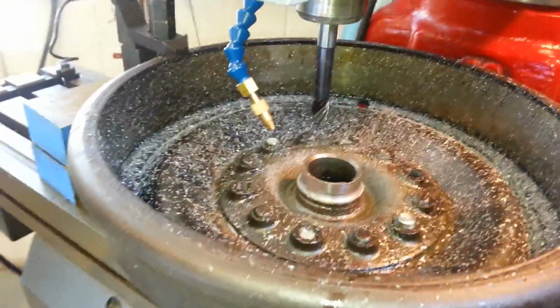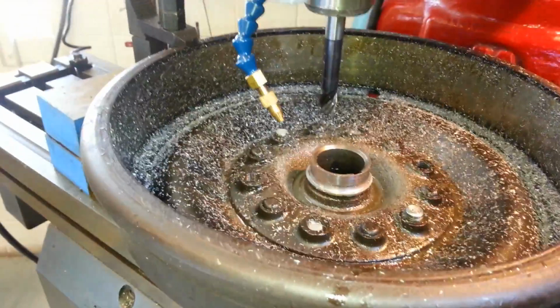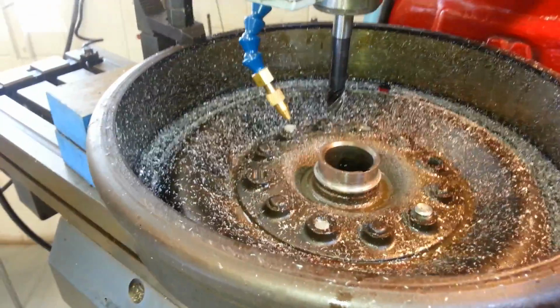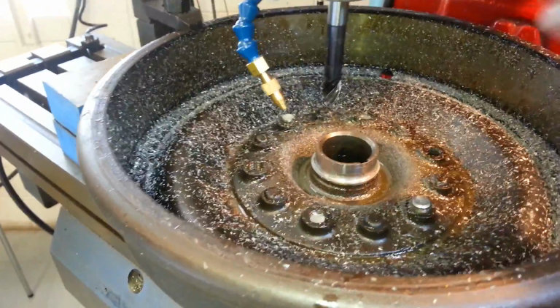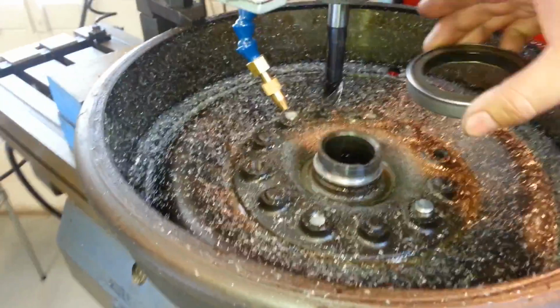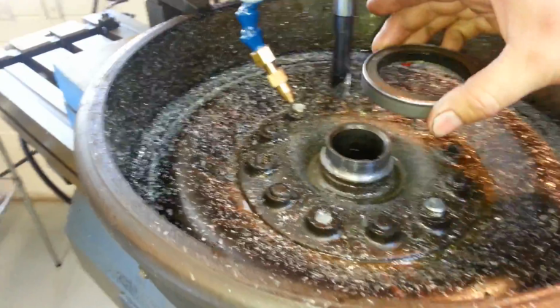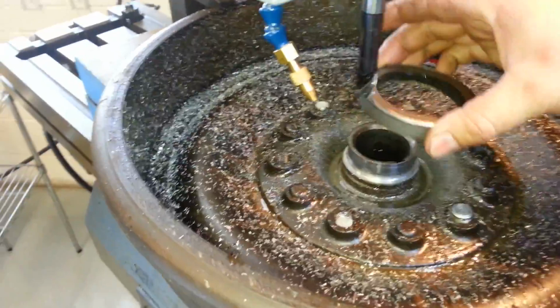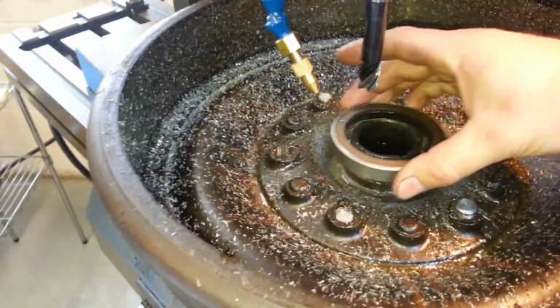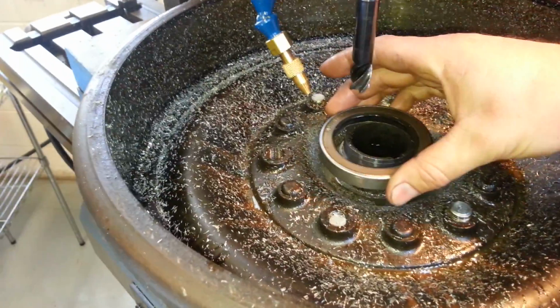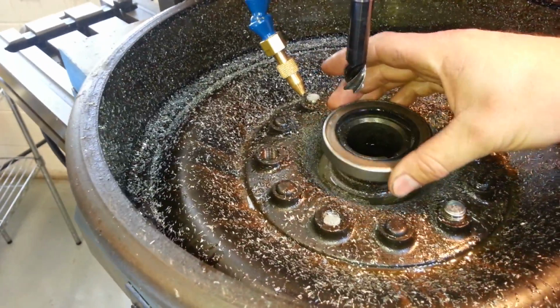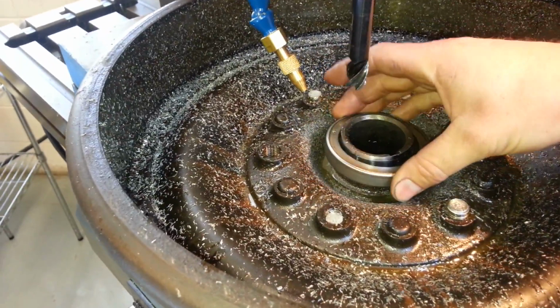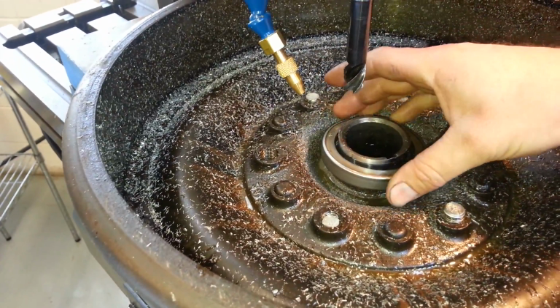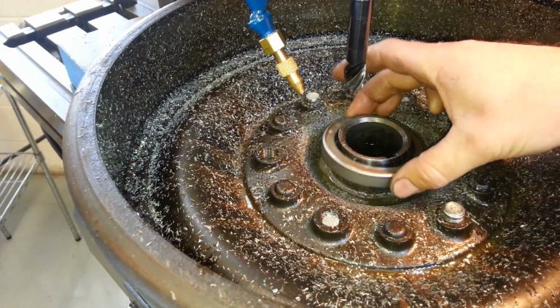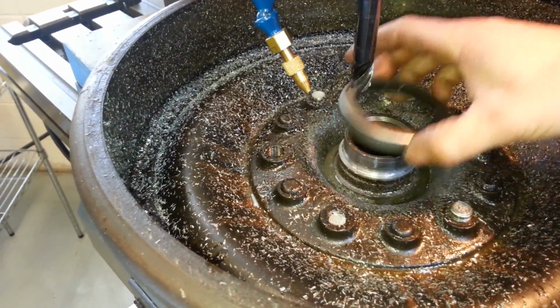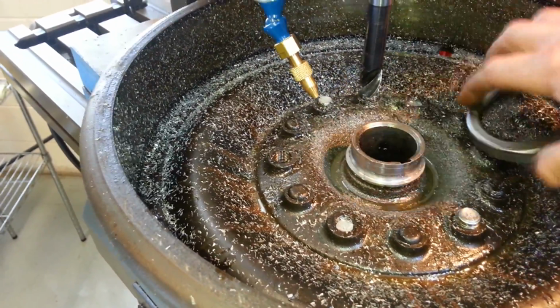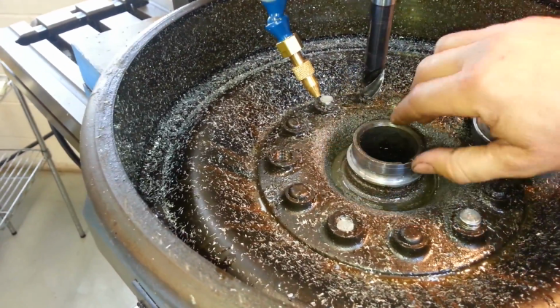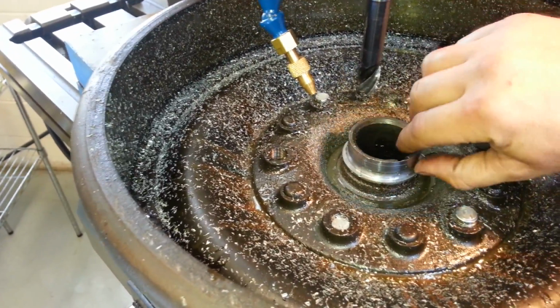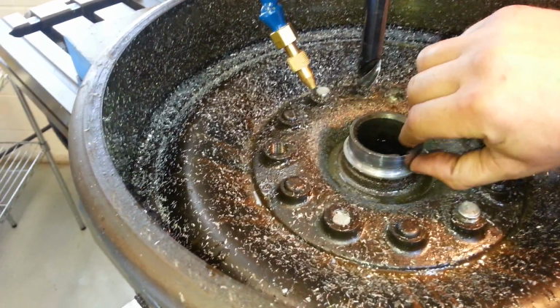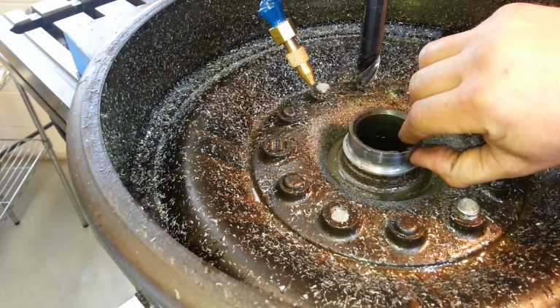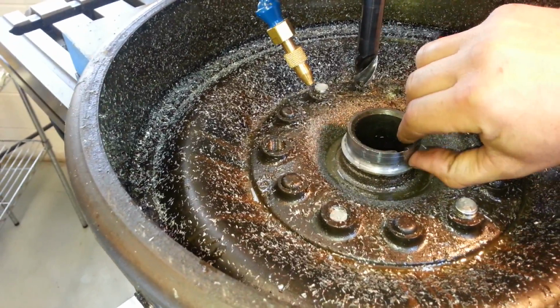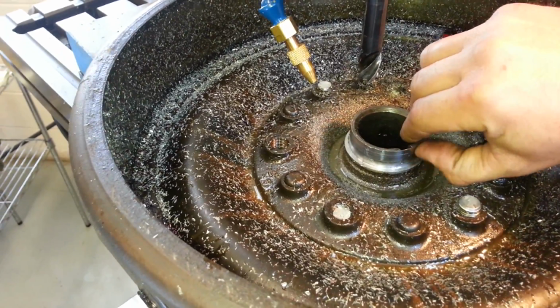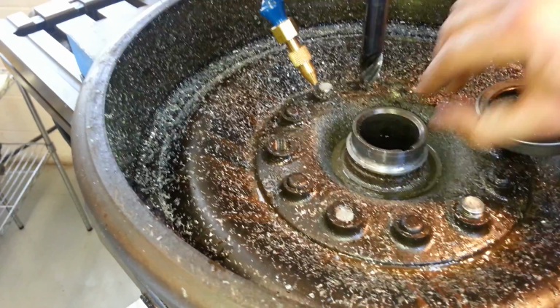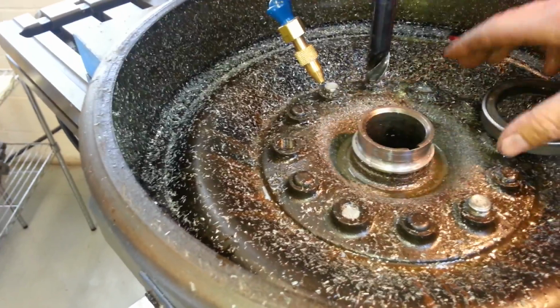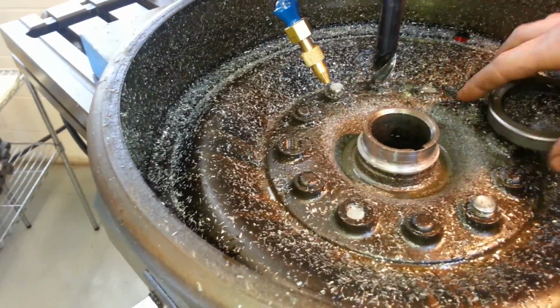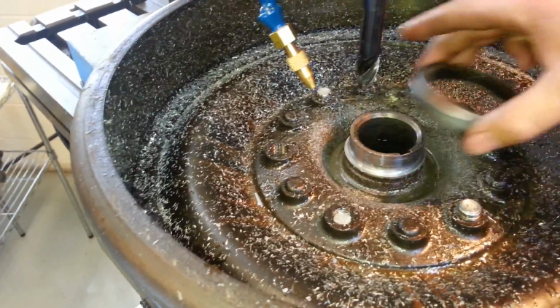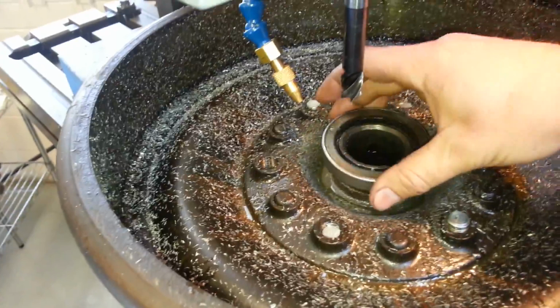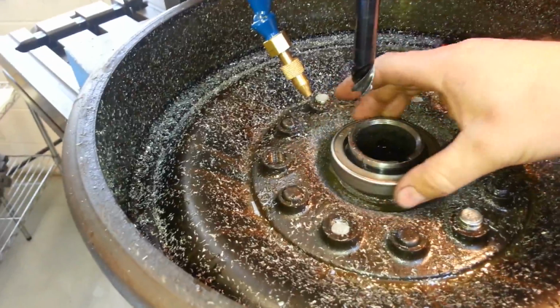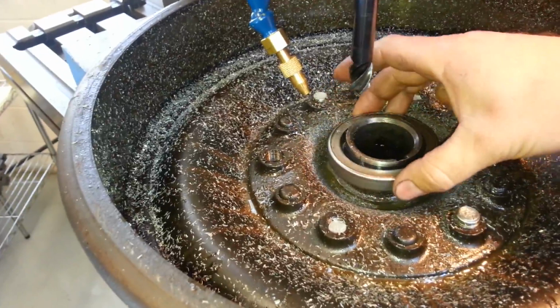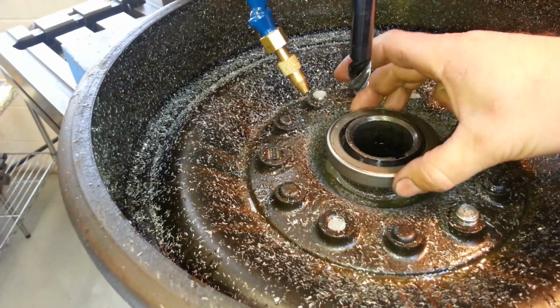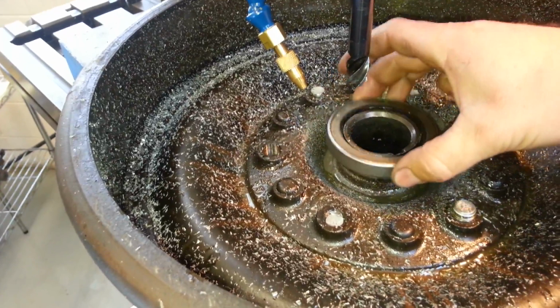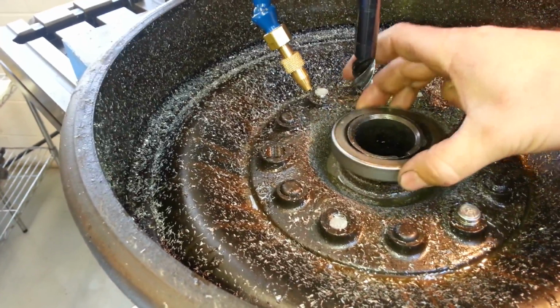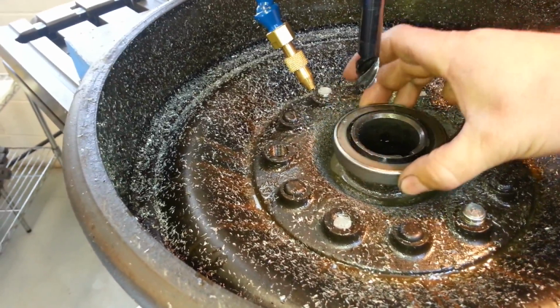All right, so I had the computer cut it out. Now the ridge is gone, but now you see when the seal goes on there, it's loose.